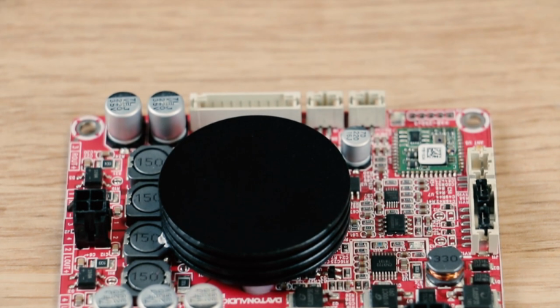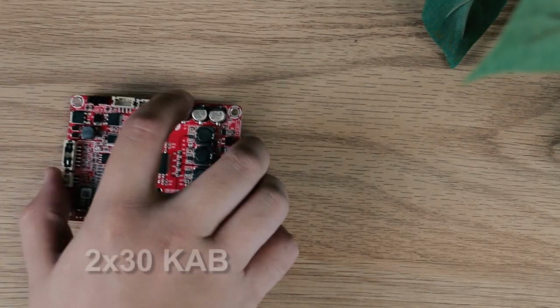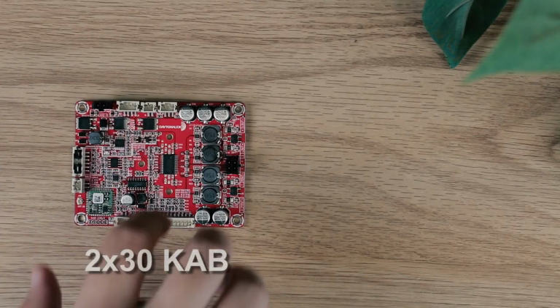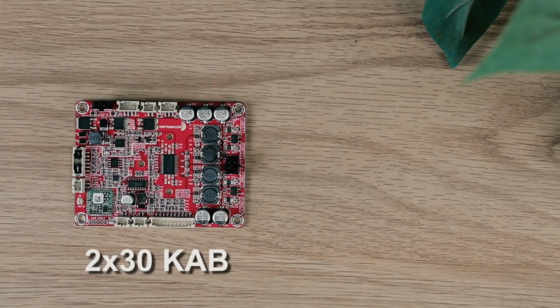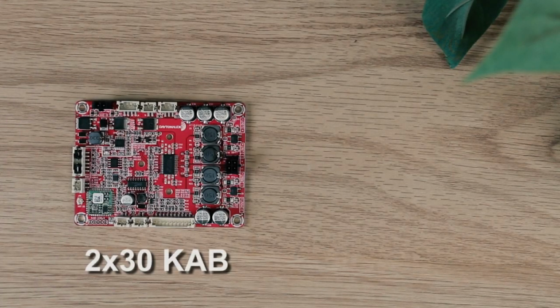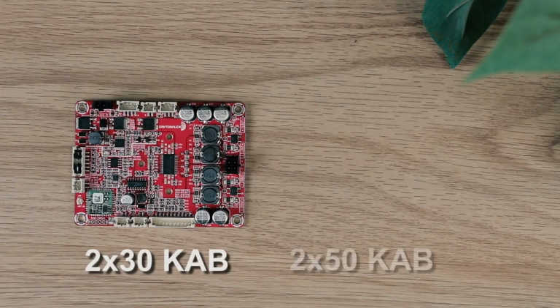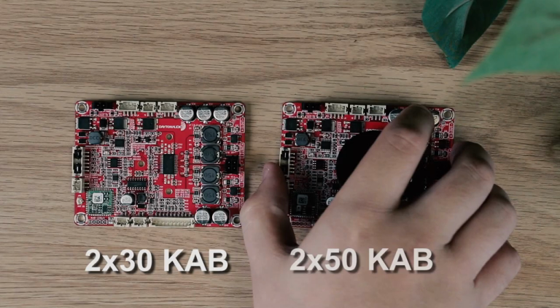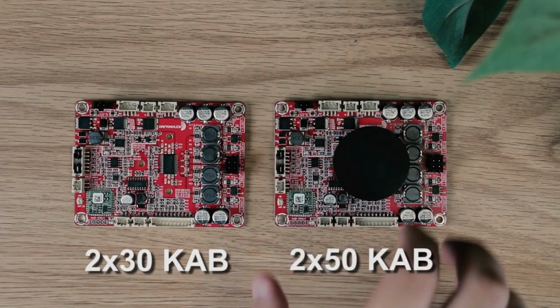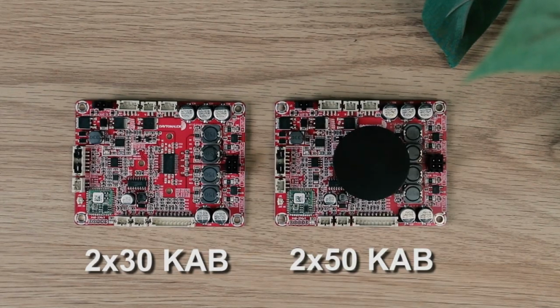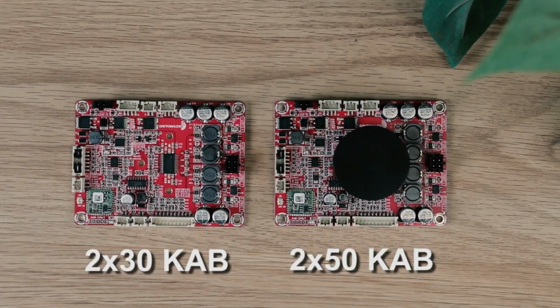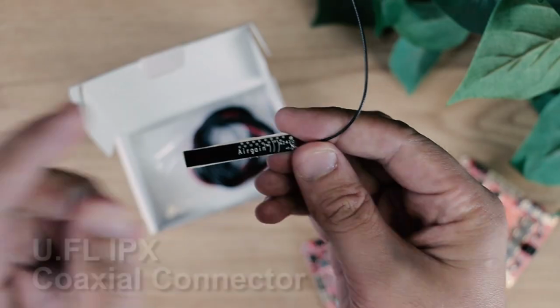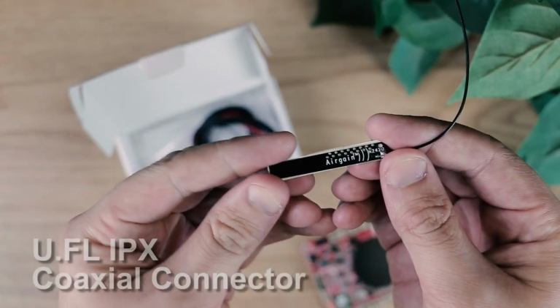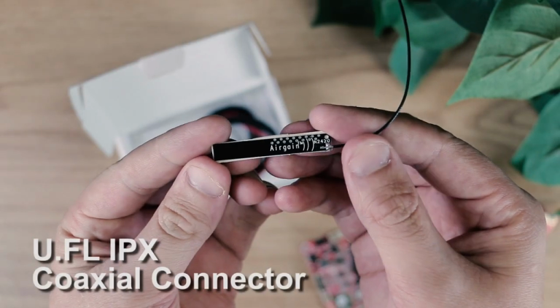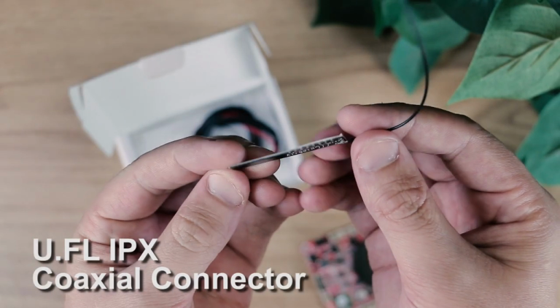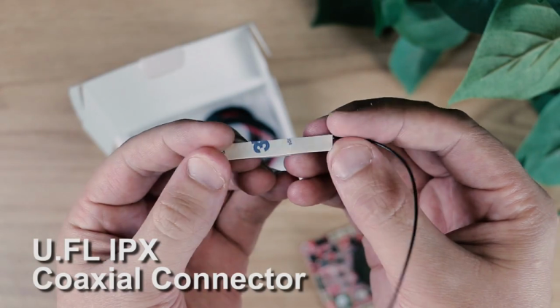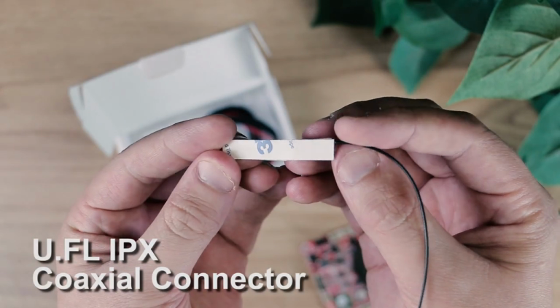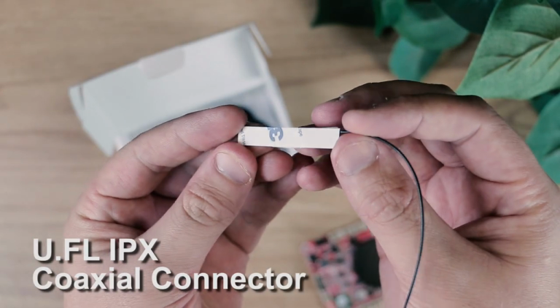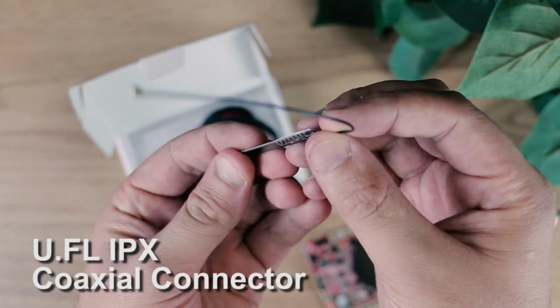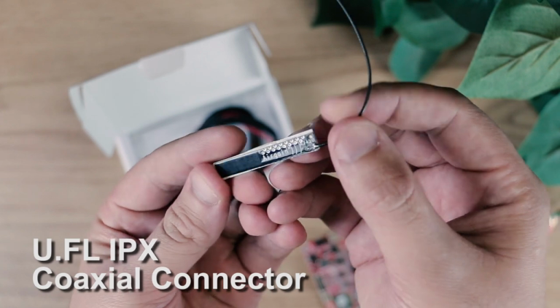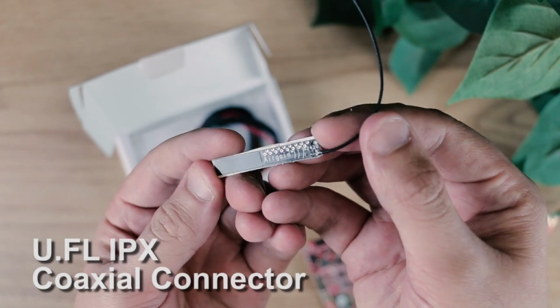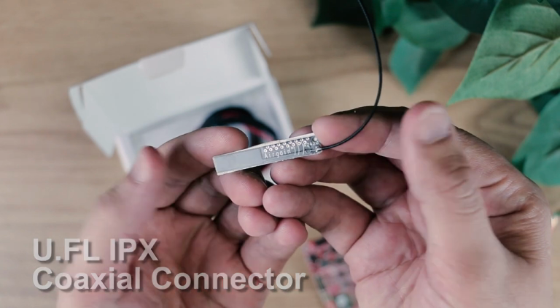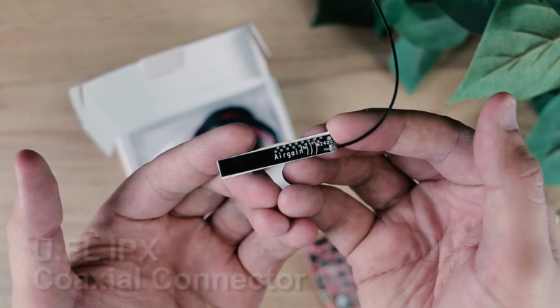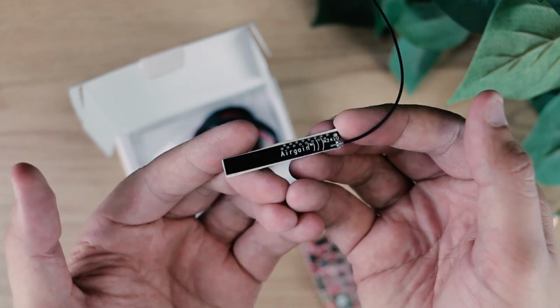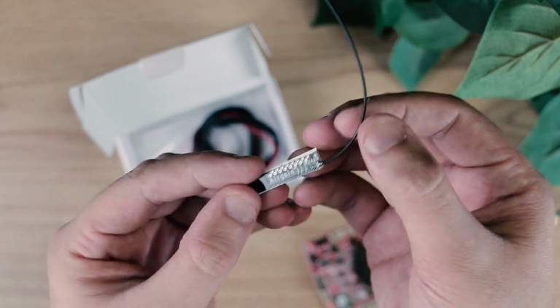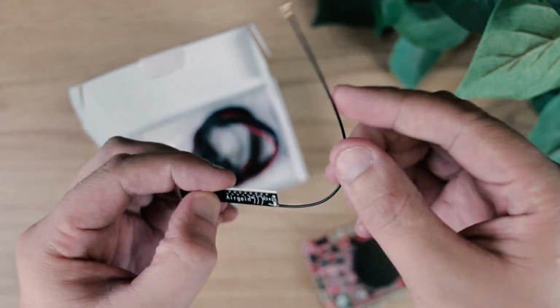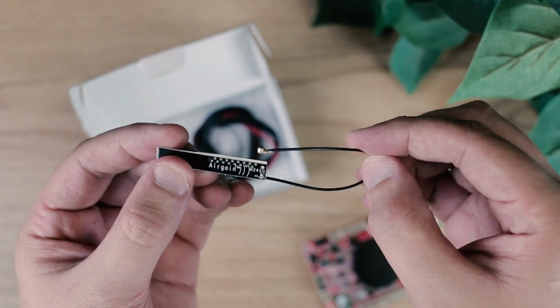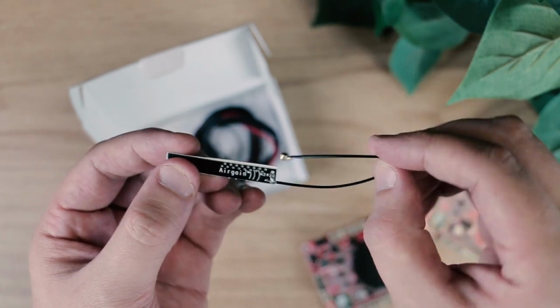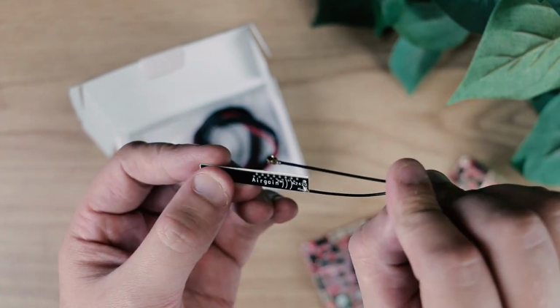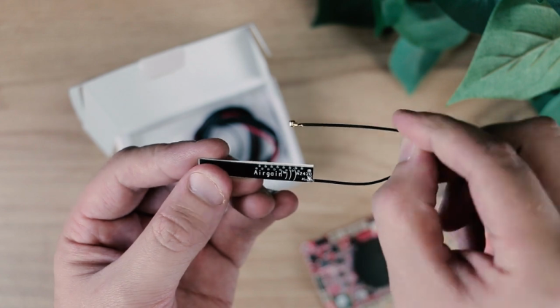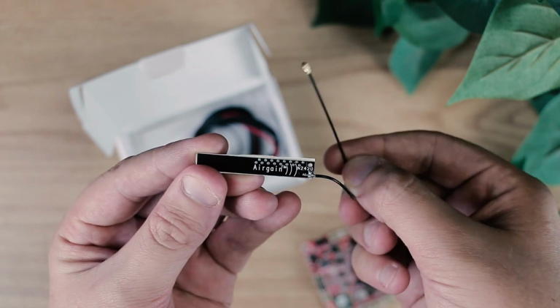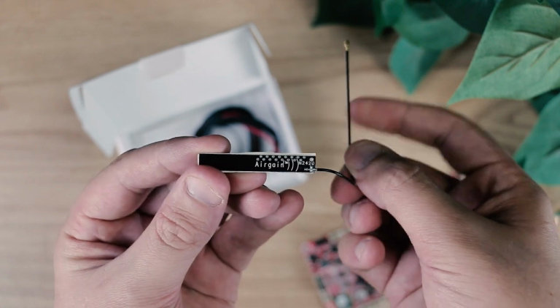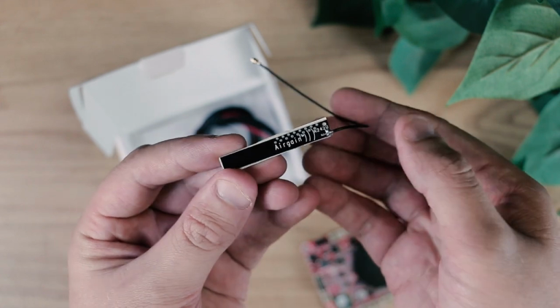Both the 2x30 and the 2x50 now have a U.FL IPX coaxial connector for an internal antenna, which is included, or an external Bluetooth antenna which could increase the range significantly.